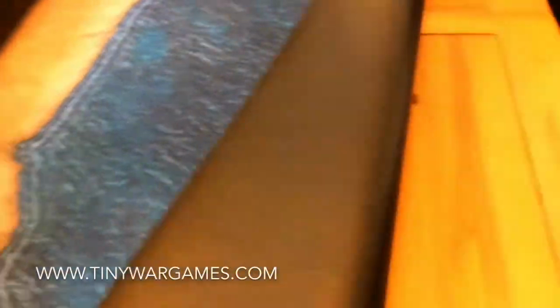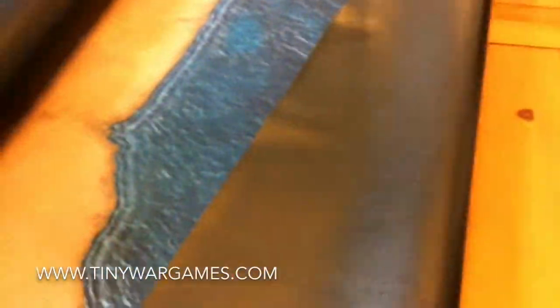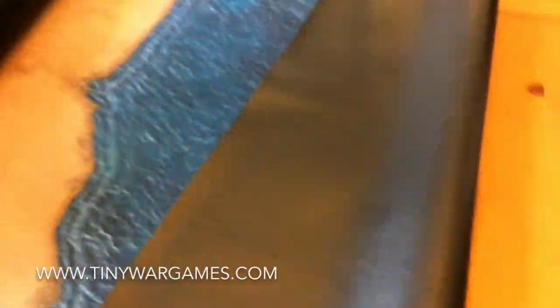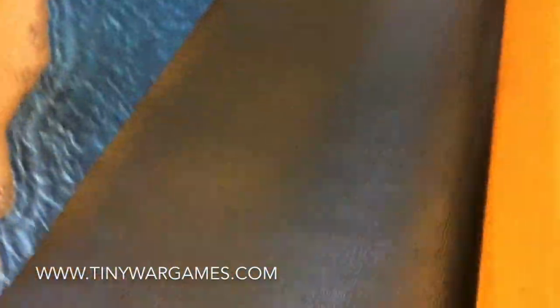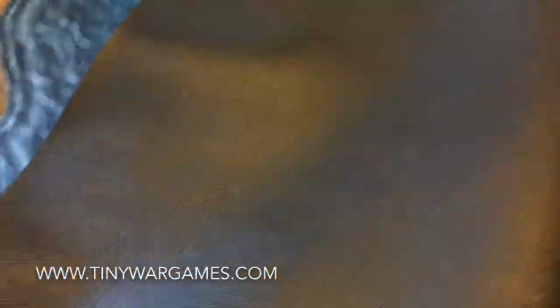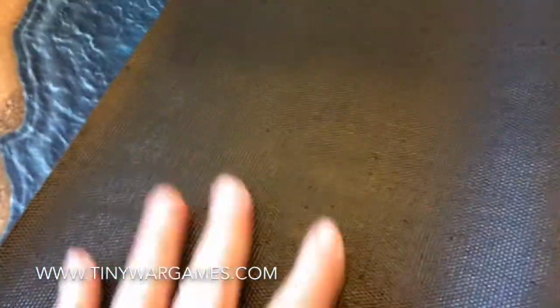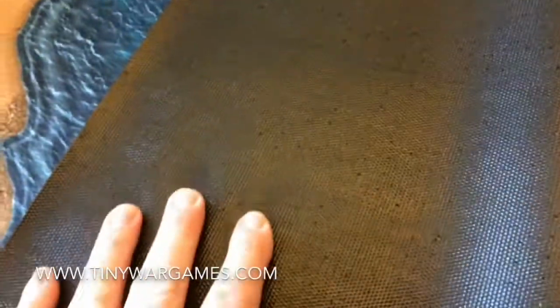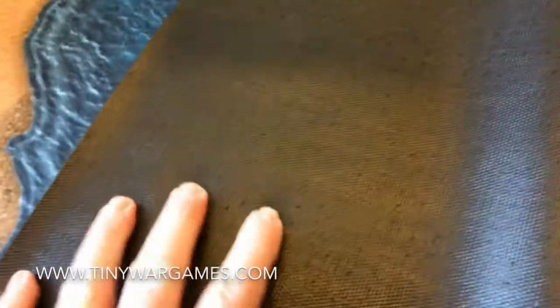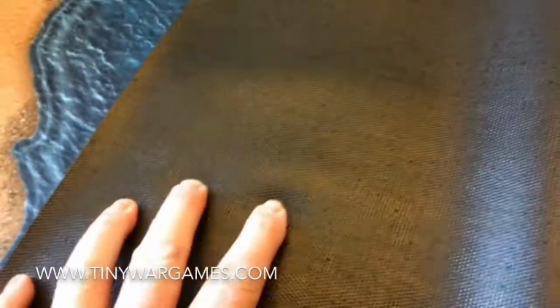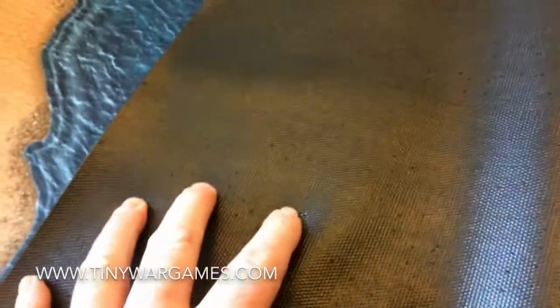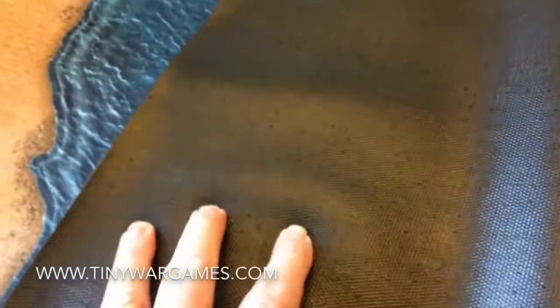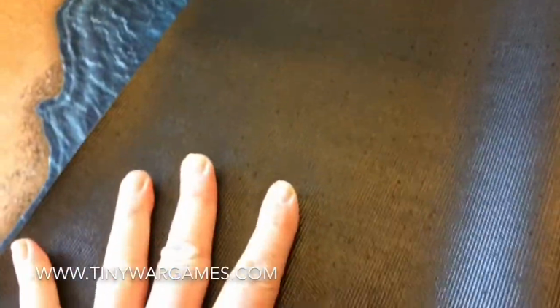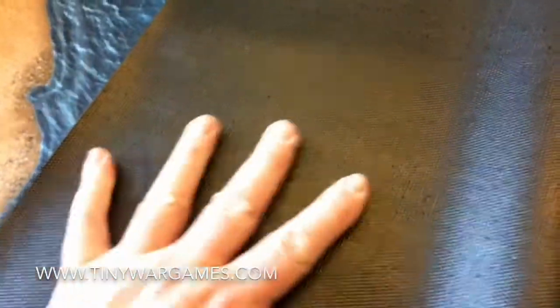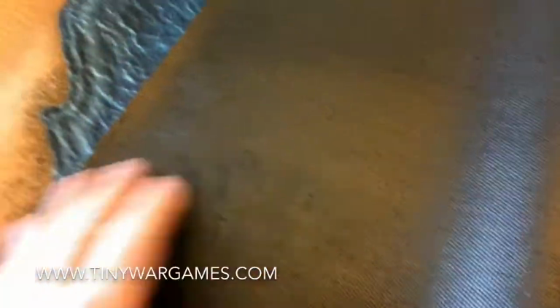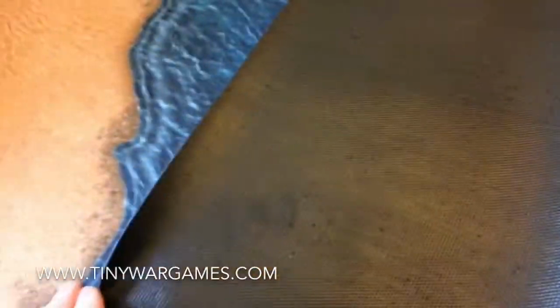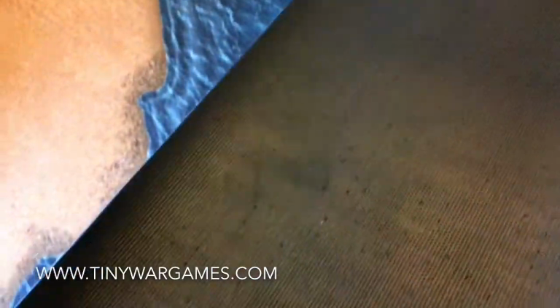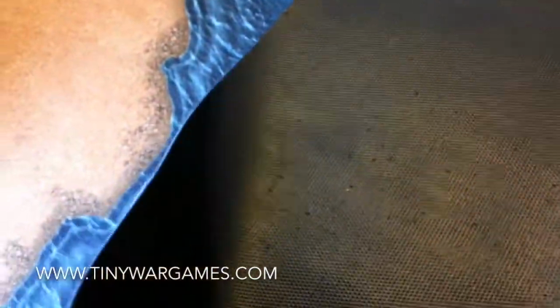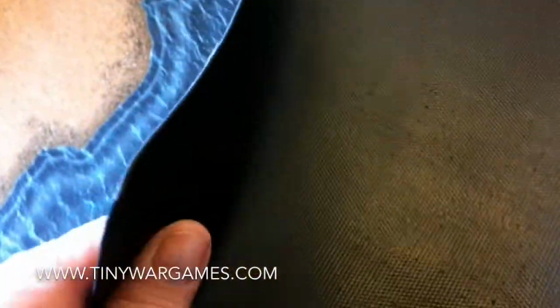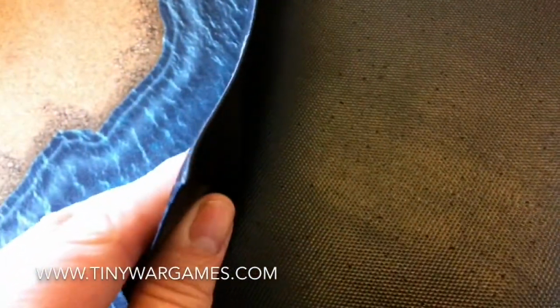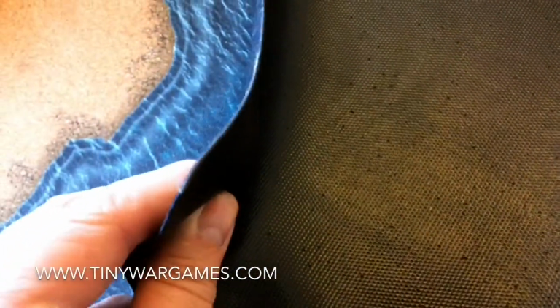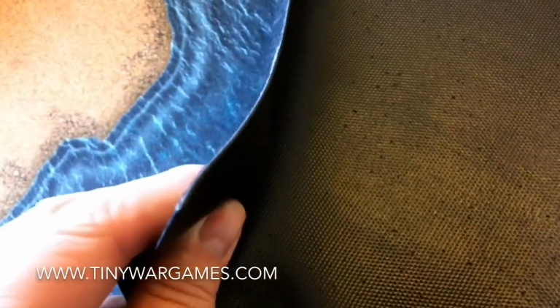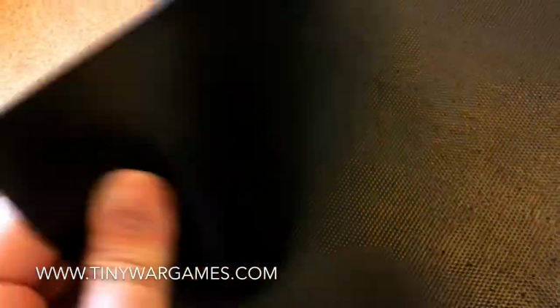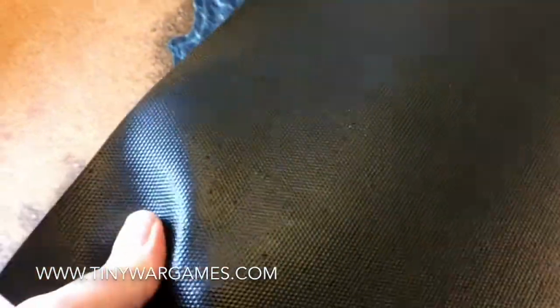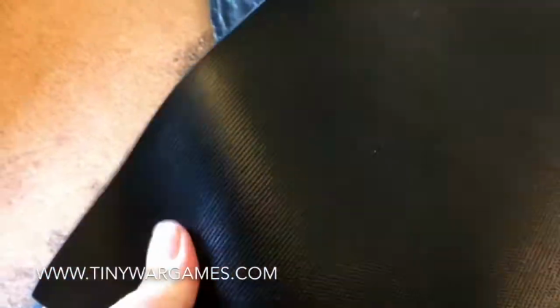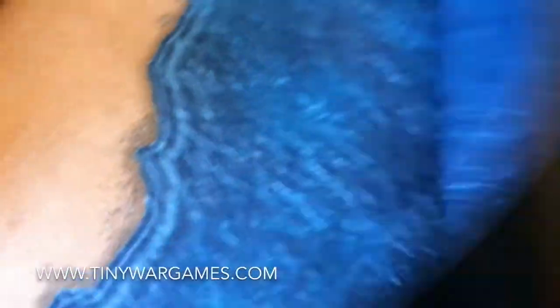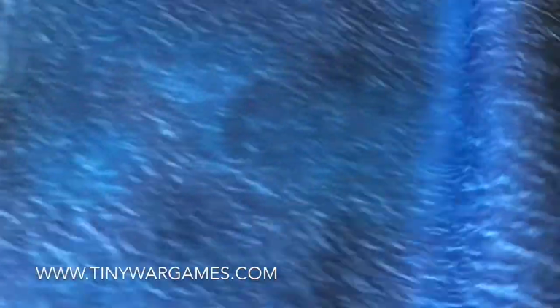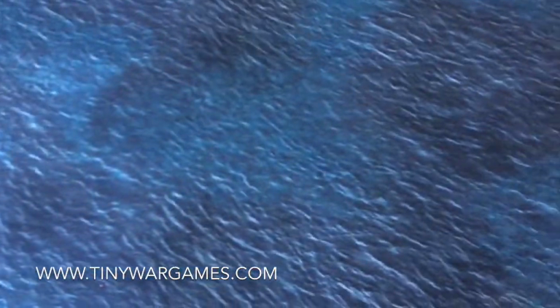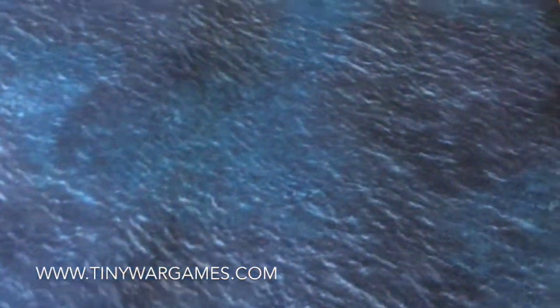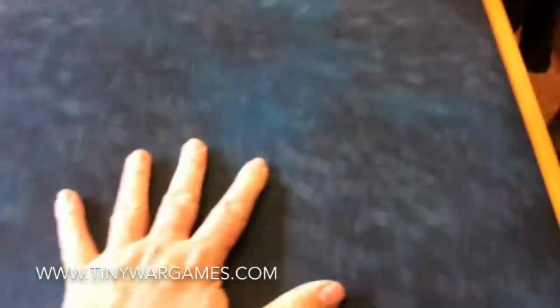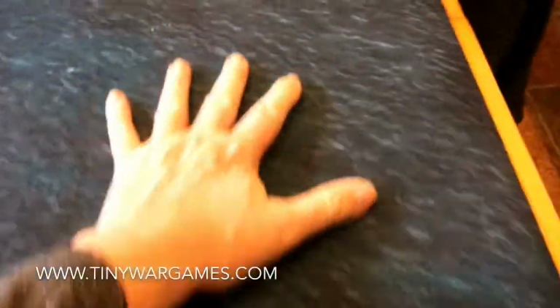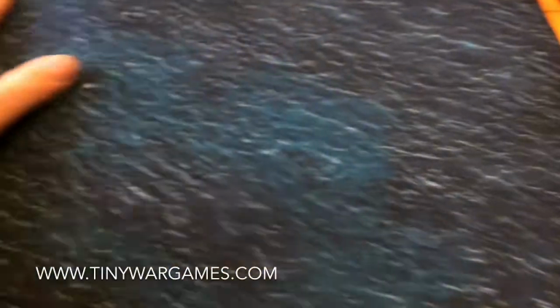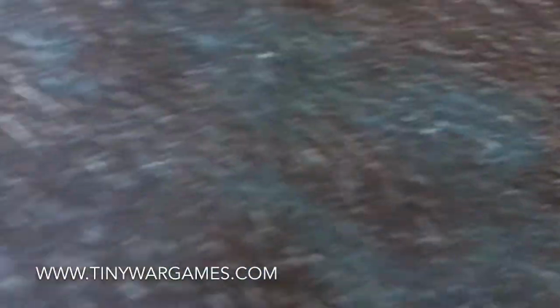The backing is a very non-slip rubber. This is our rubber version — we used to do a cloth version but this is a rubber version. As you can see it's quite thick. This will just last forever to be honest. It rolls really really flat.